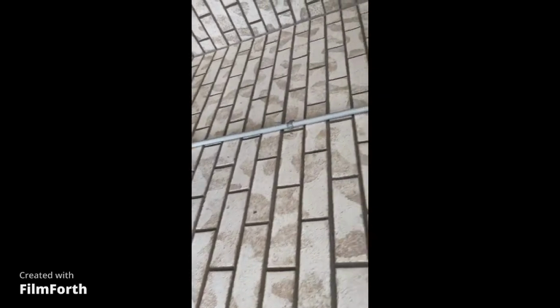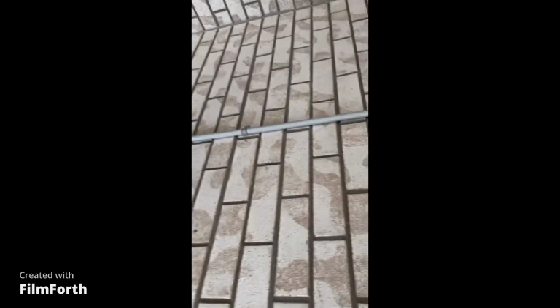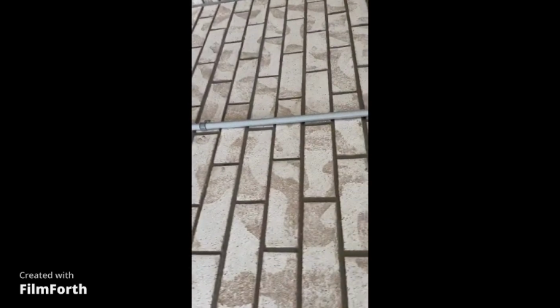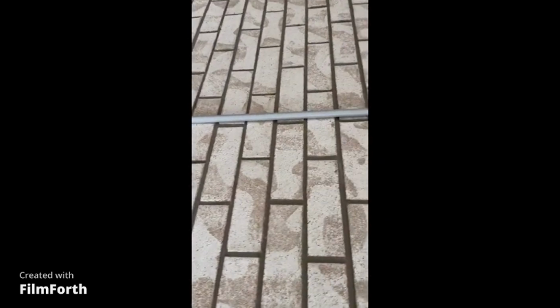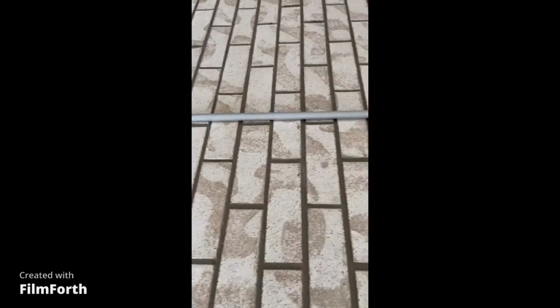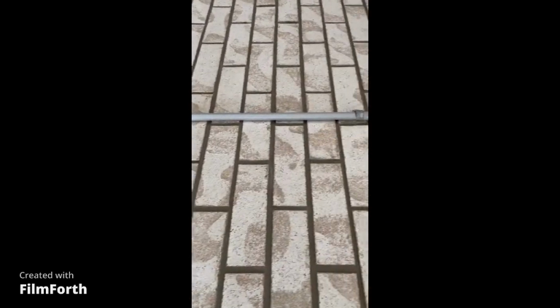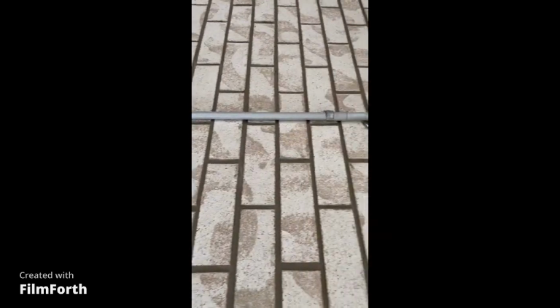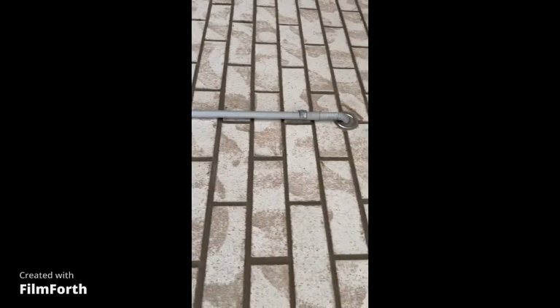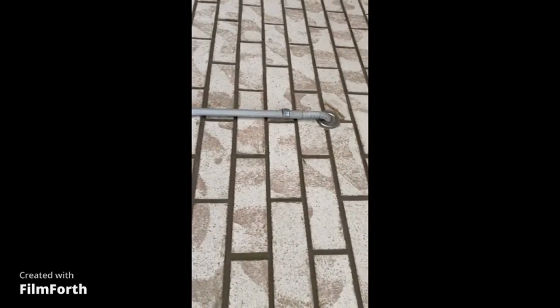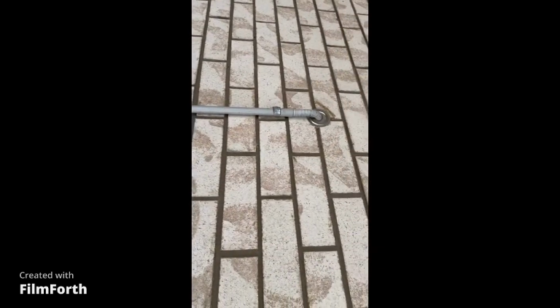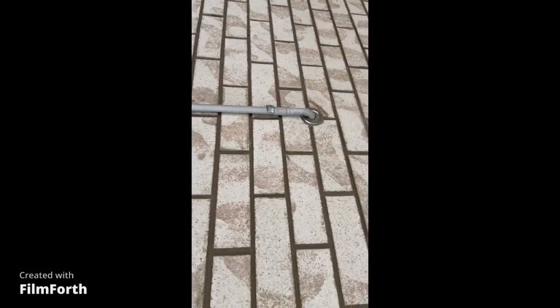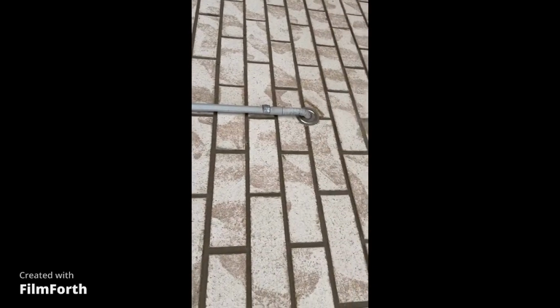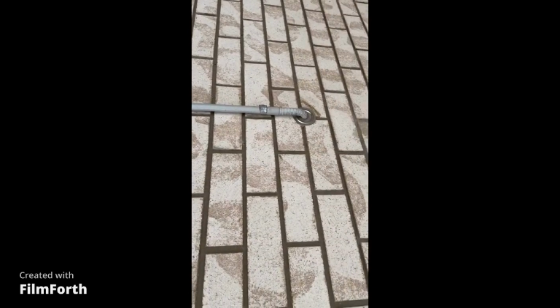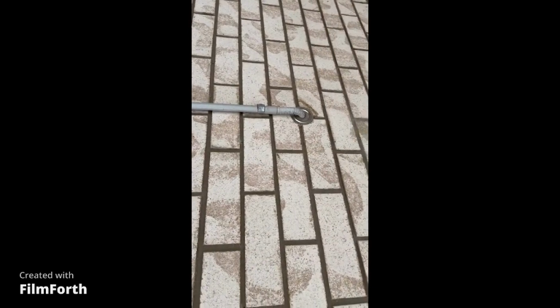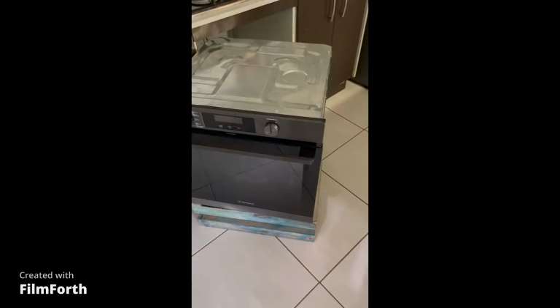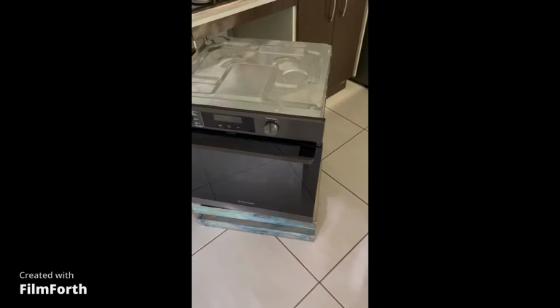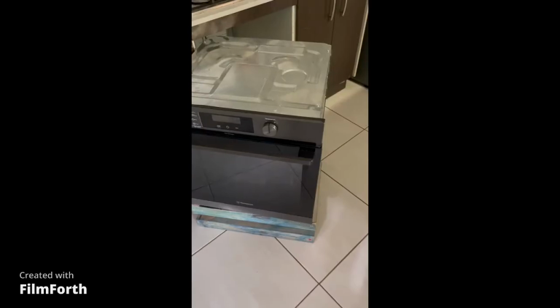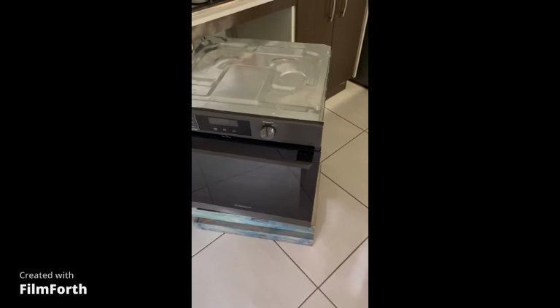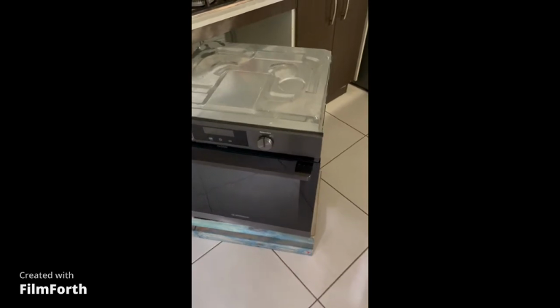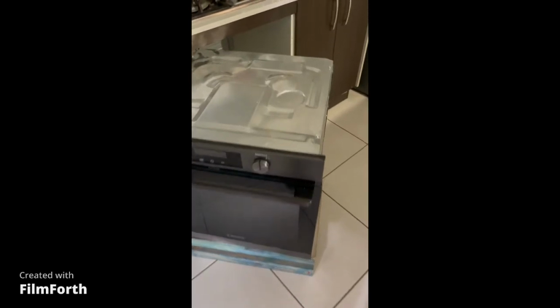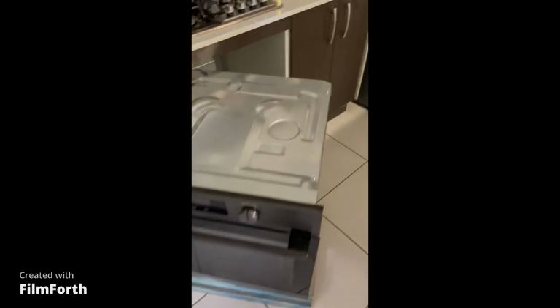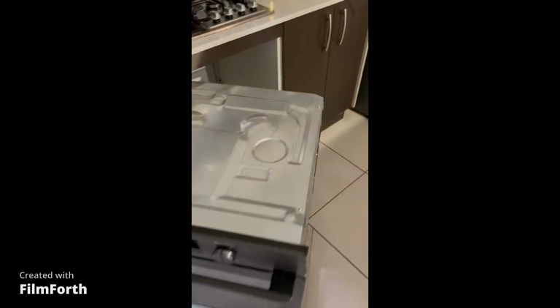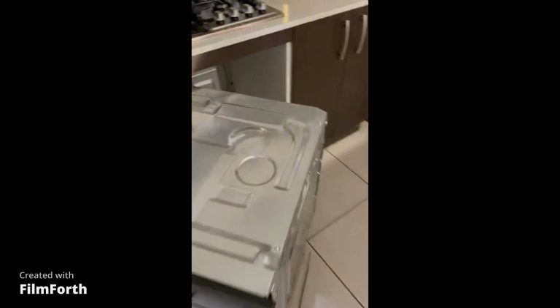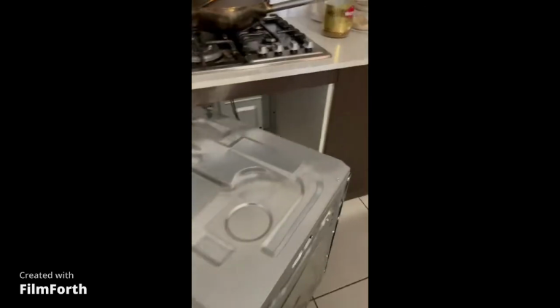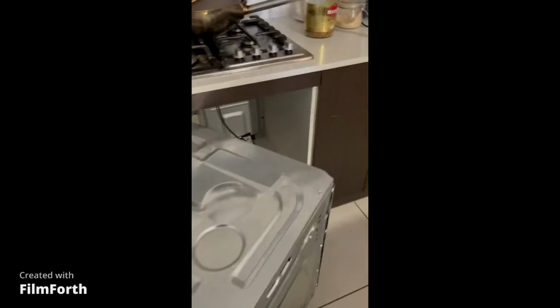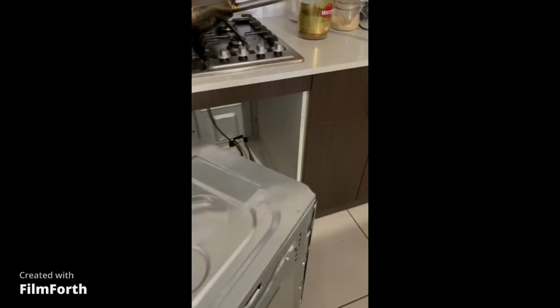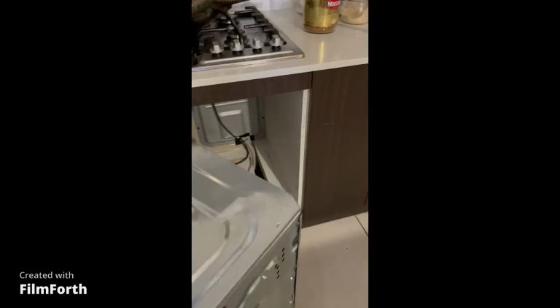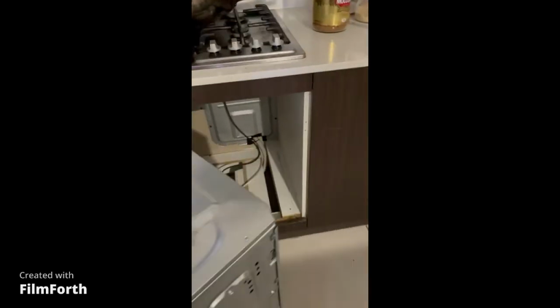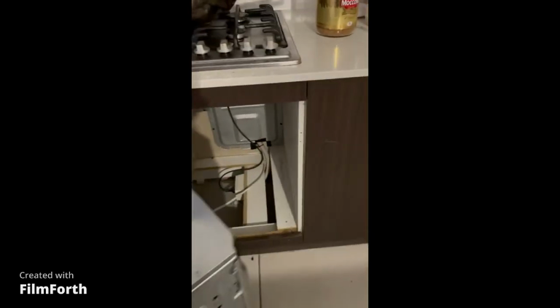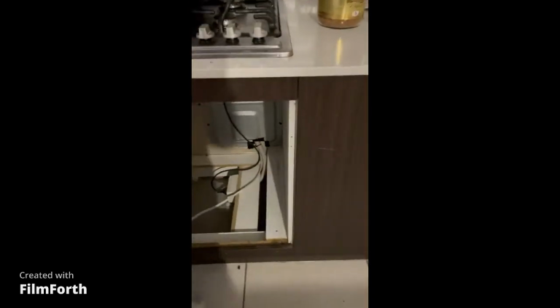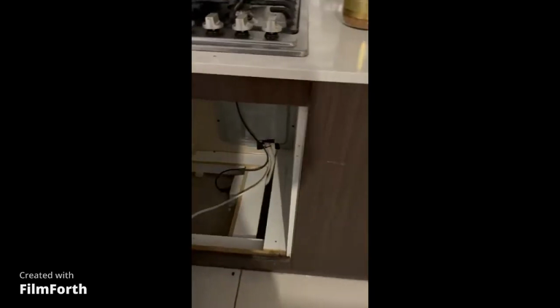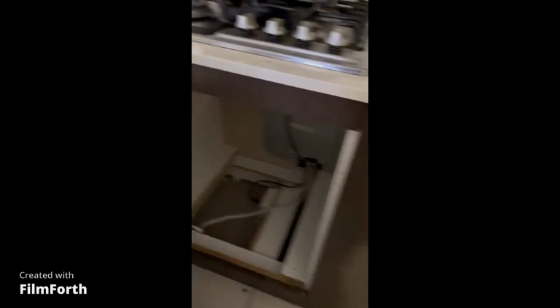Any pipes that lead from the air conditioning should have fly wire wrapped around the ends to keep out small insects like ants.